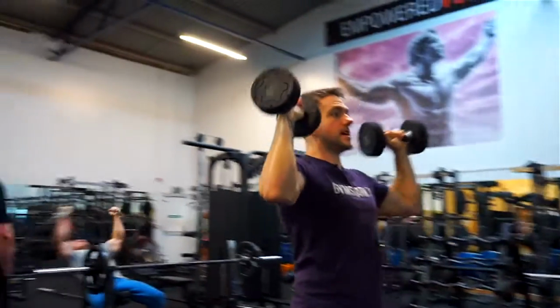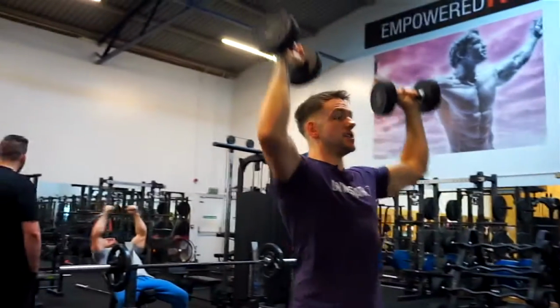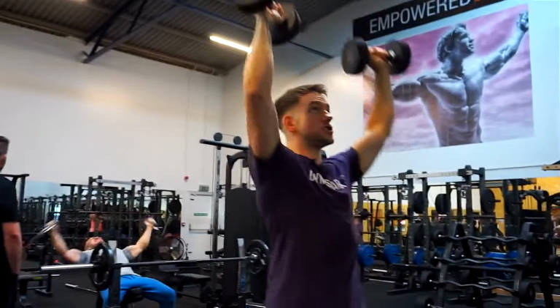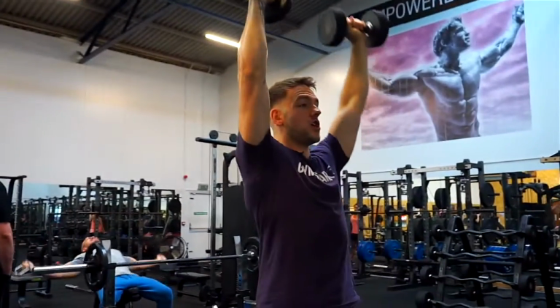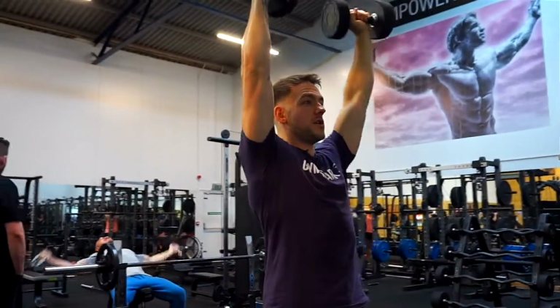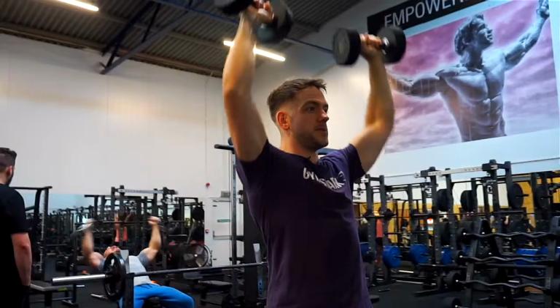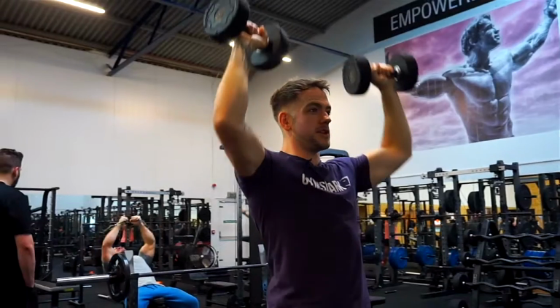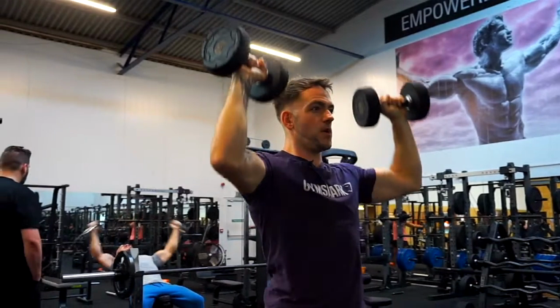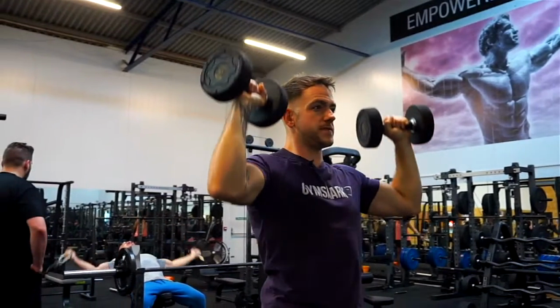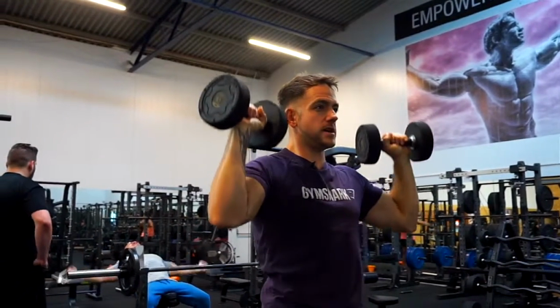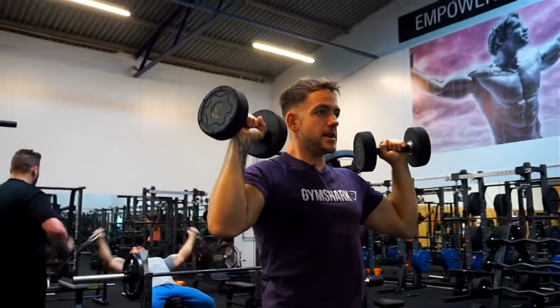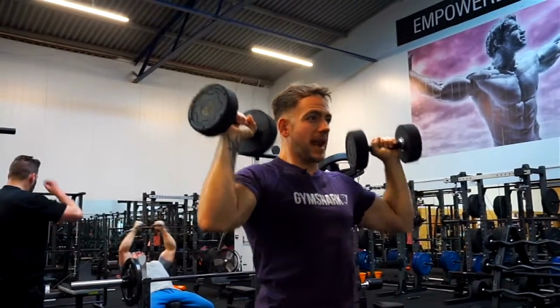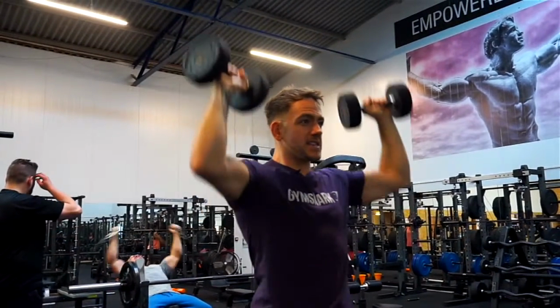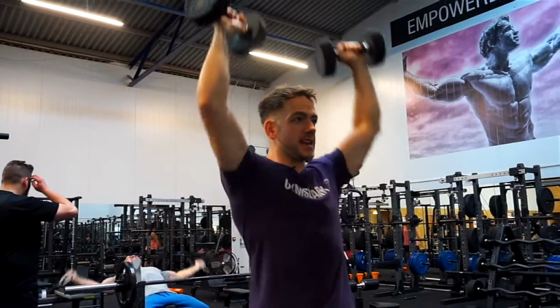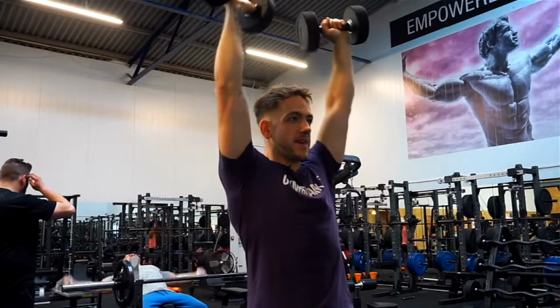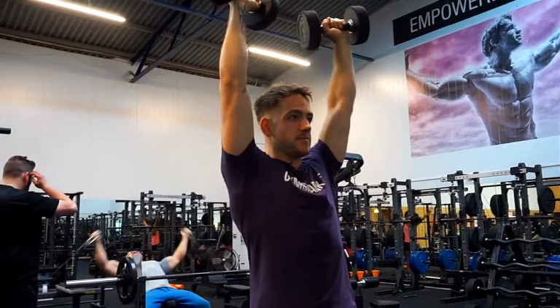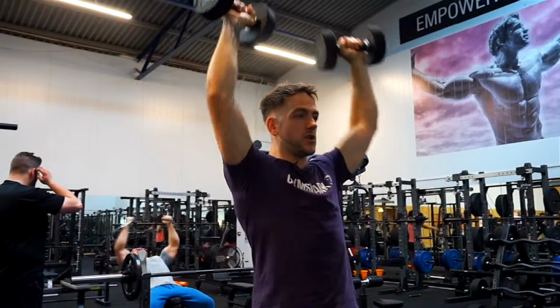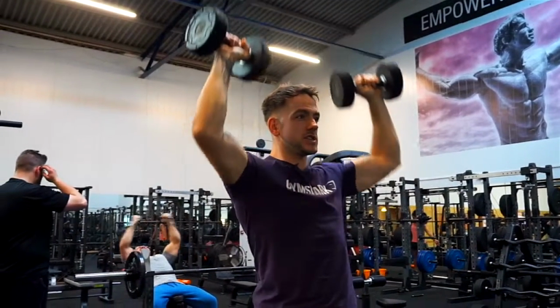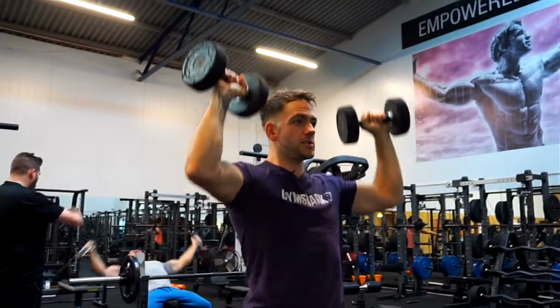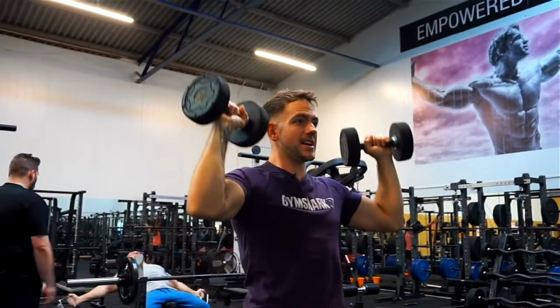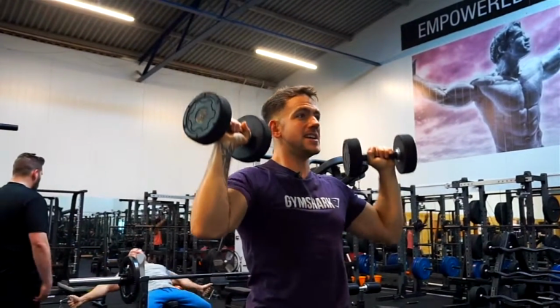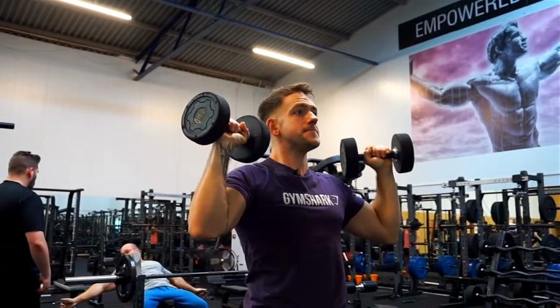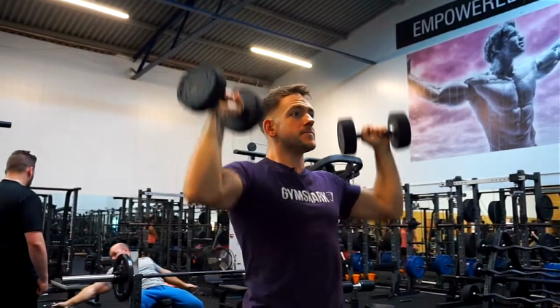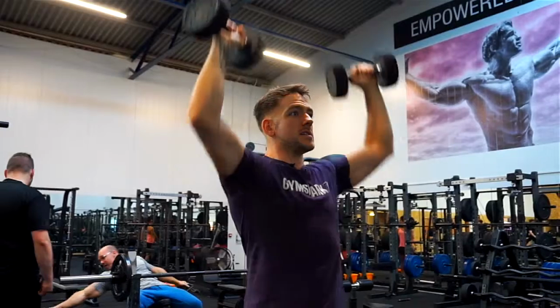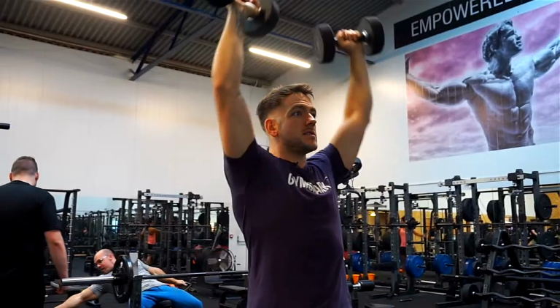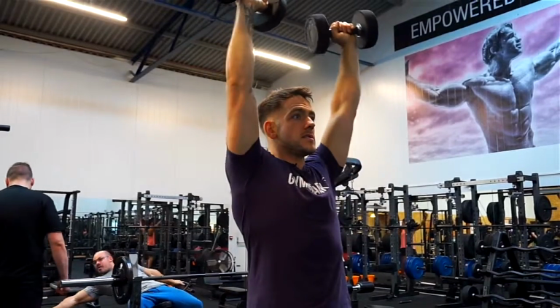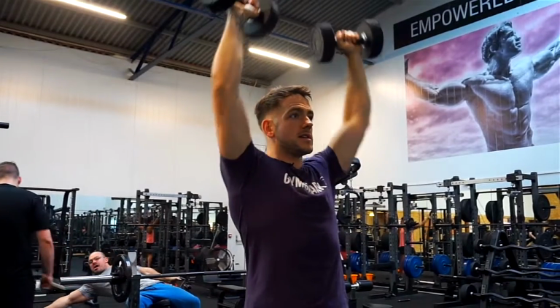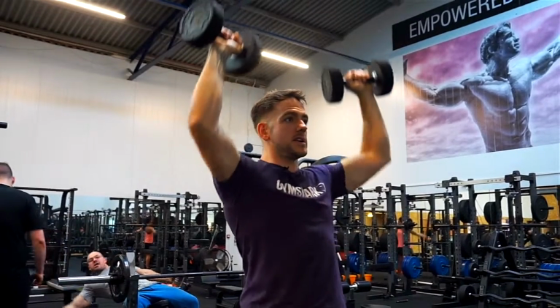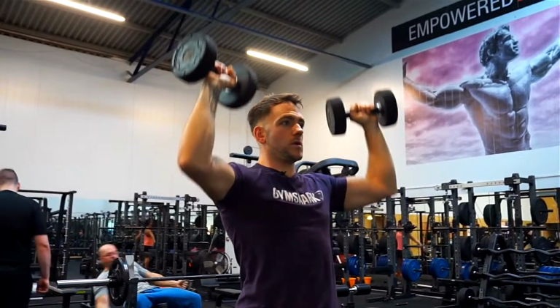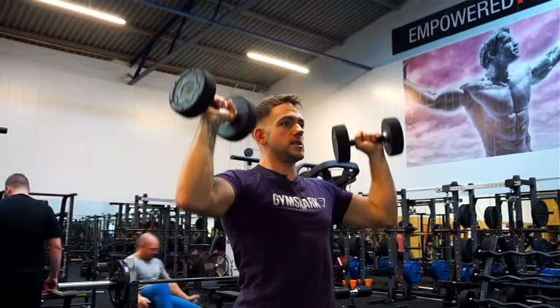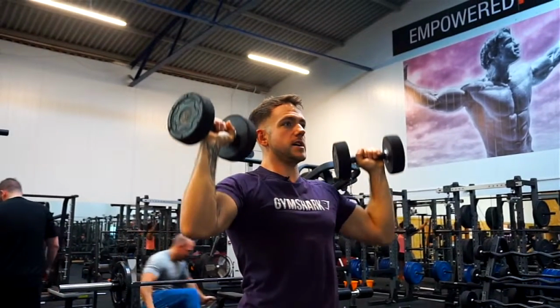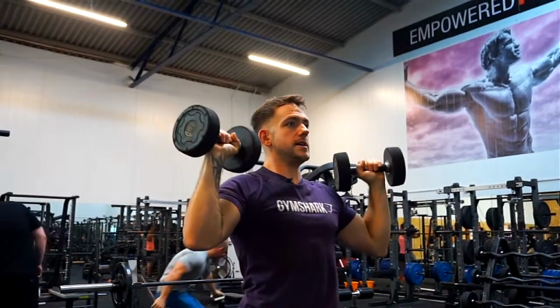Nice and slow, nice and purposeful — lats are still activated, core is still tight. This is what it should look like.